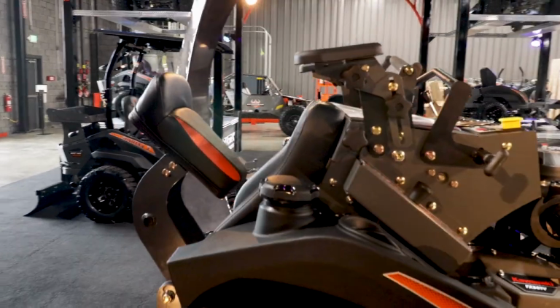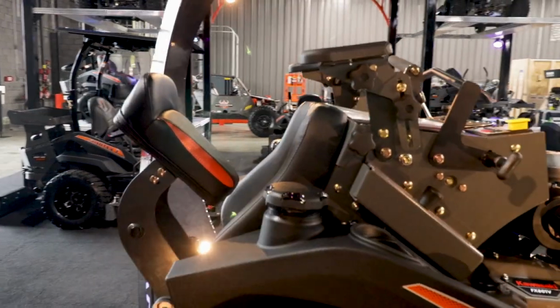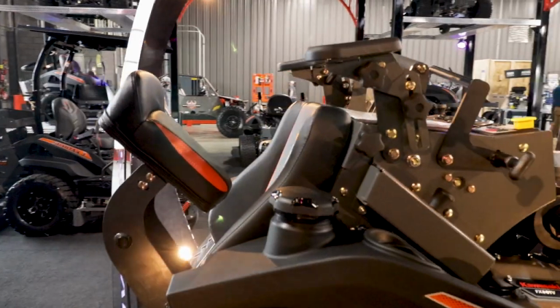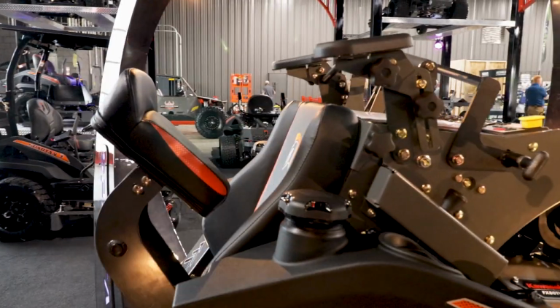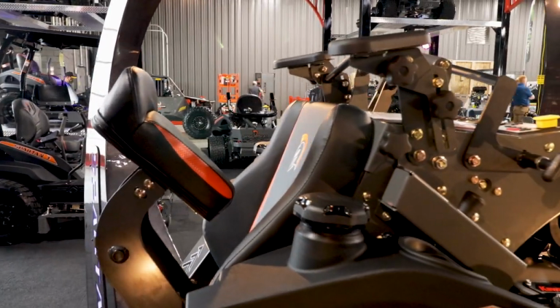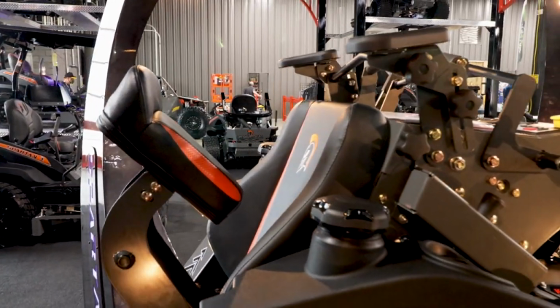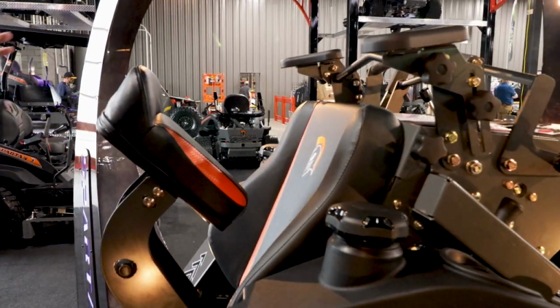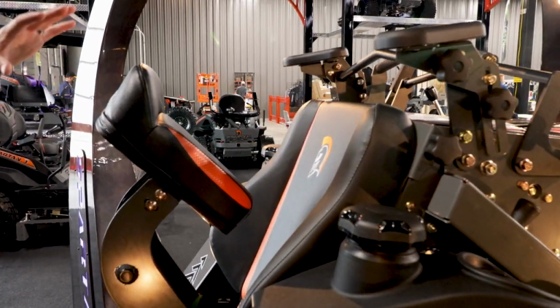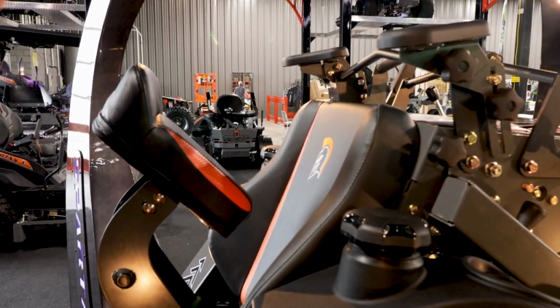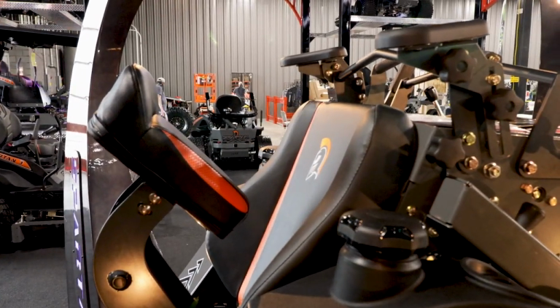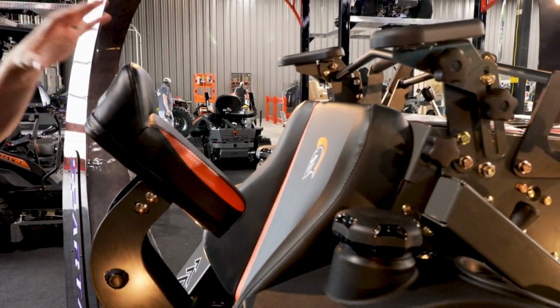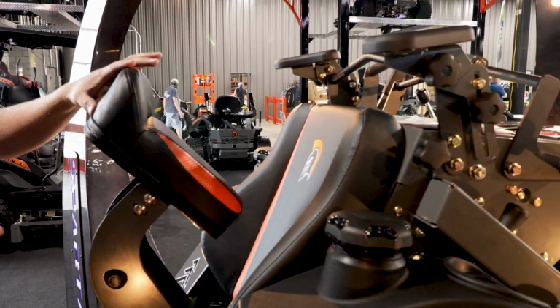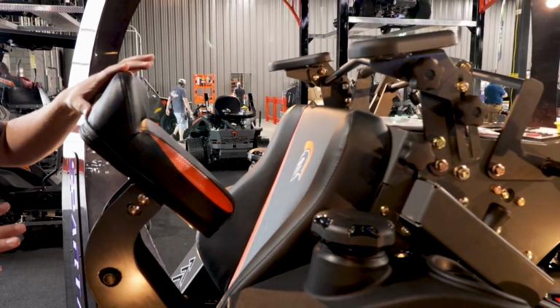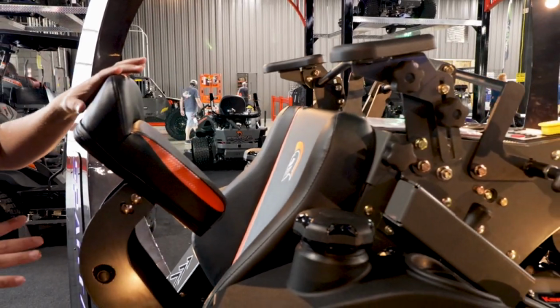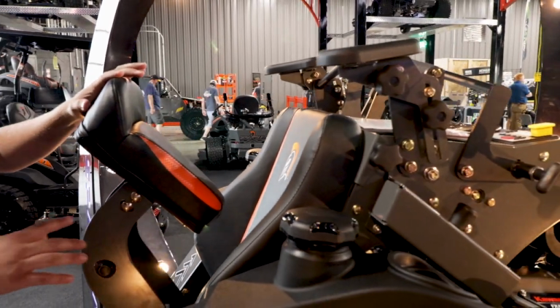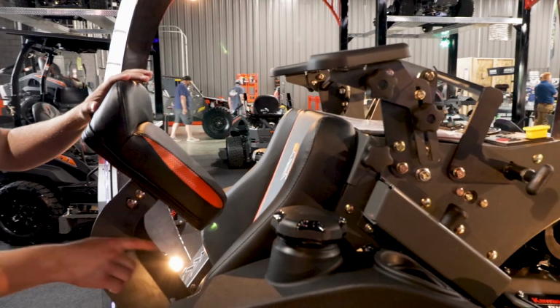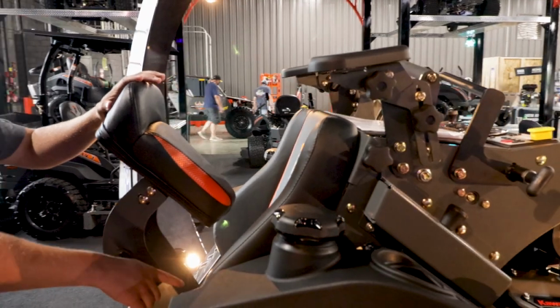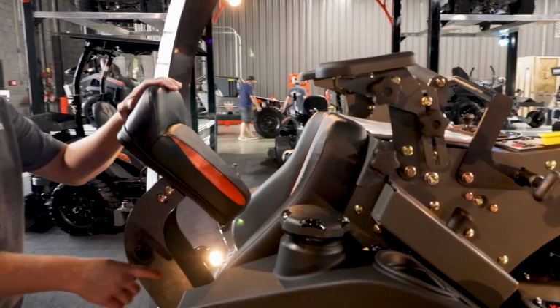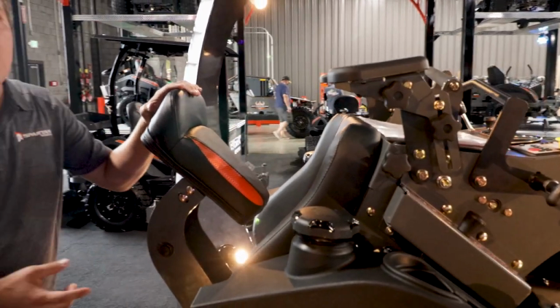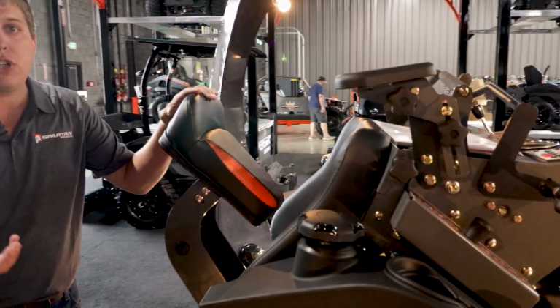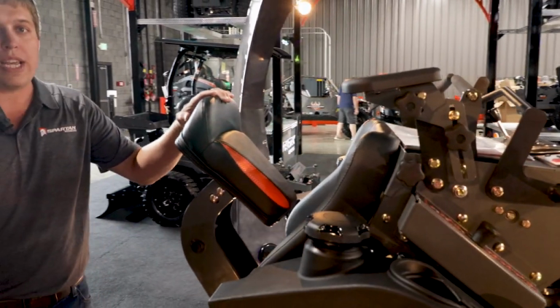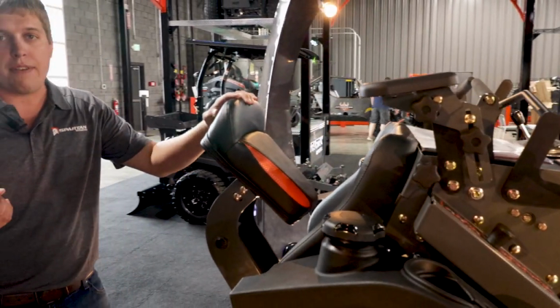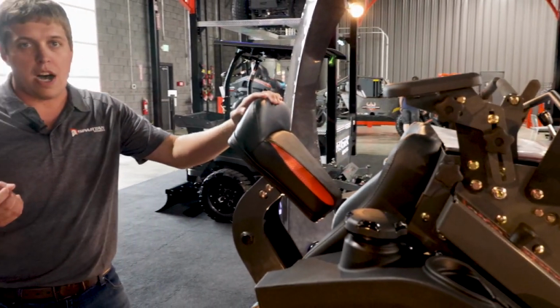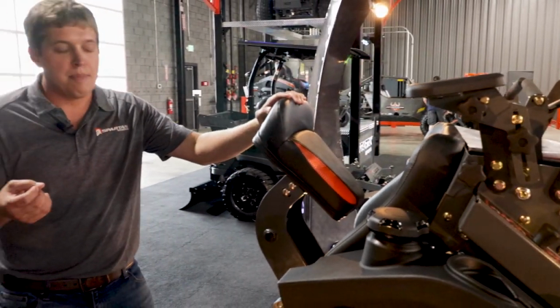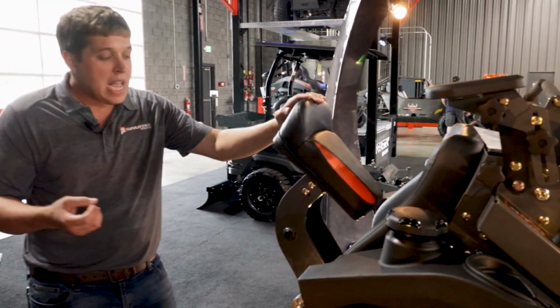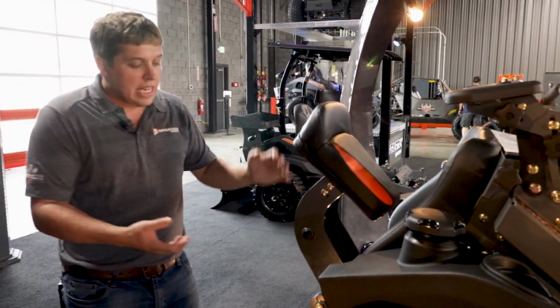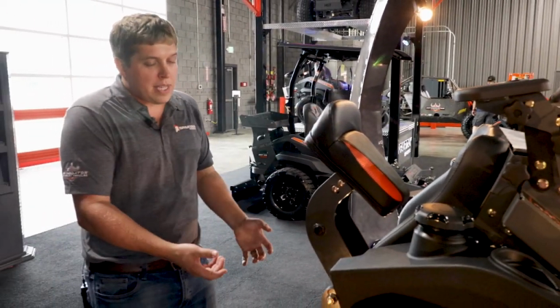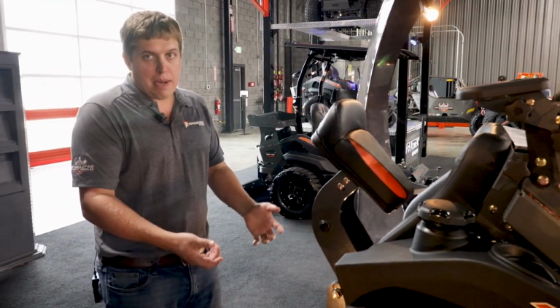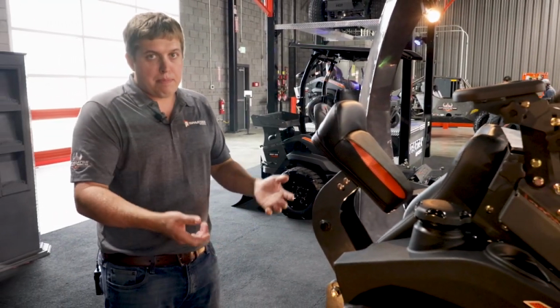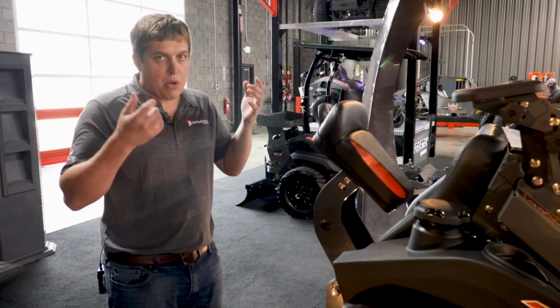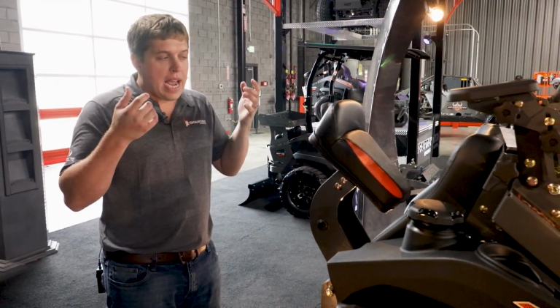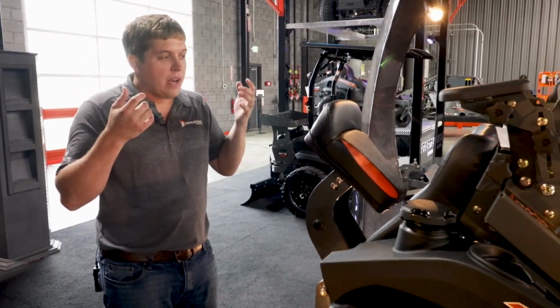So we put this seat right here — it only takes about 10 seconds to remove it. You just have one knob, take off the knob, and then simply pull it out.